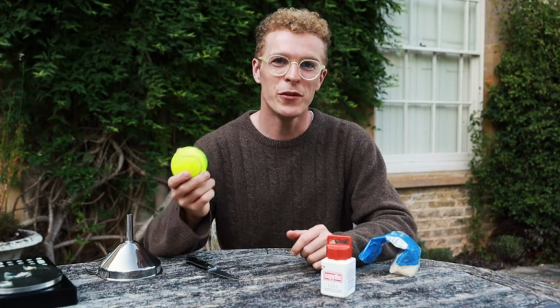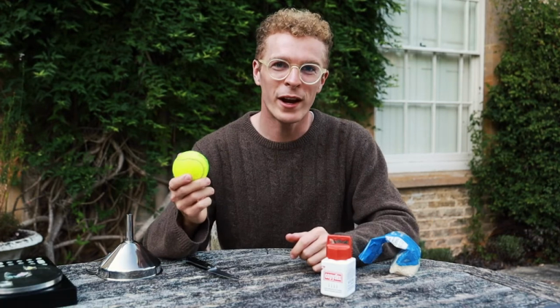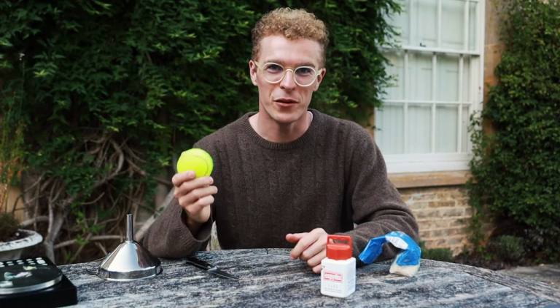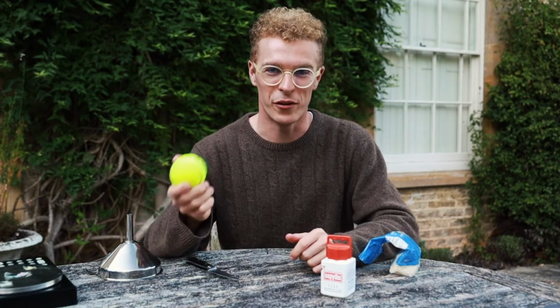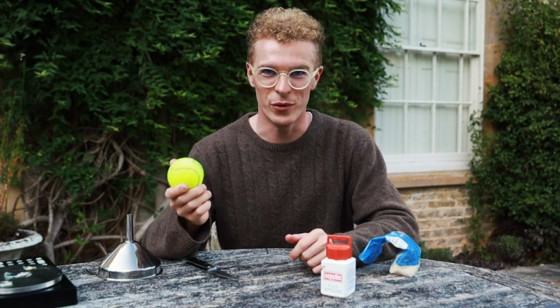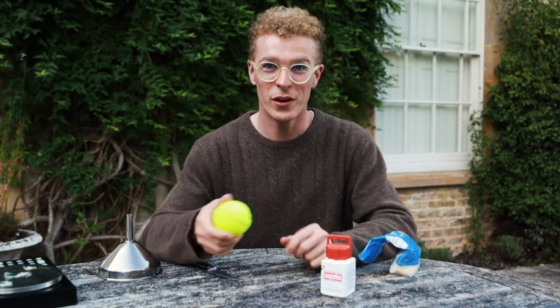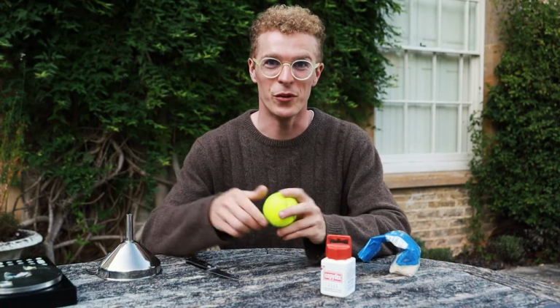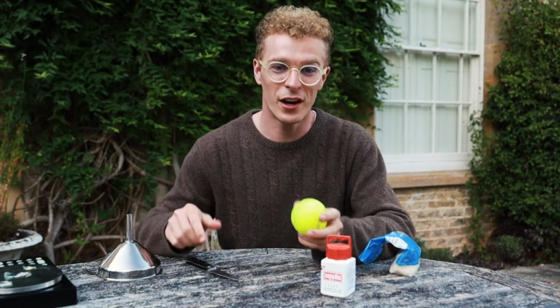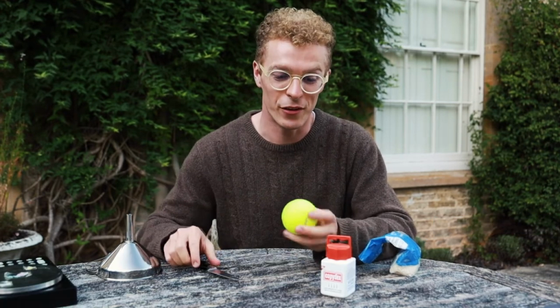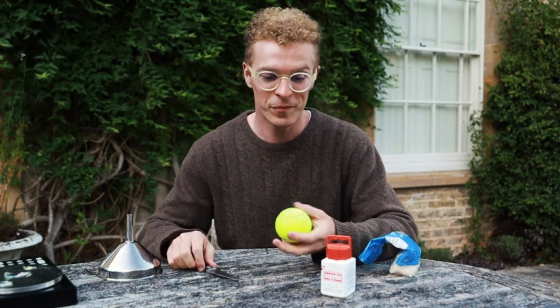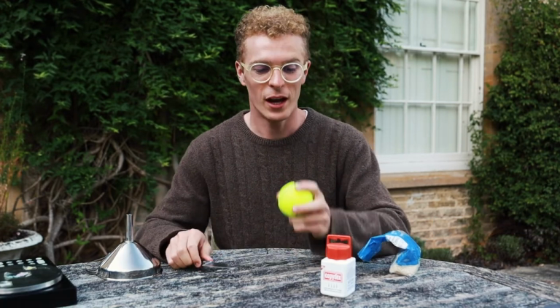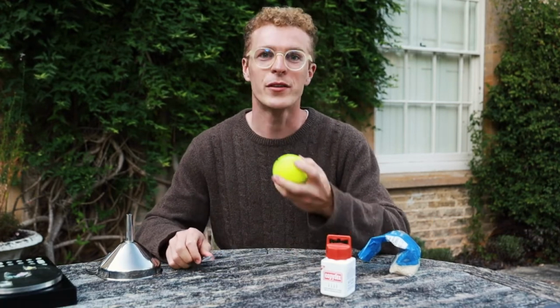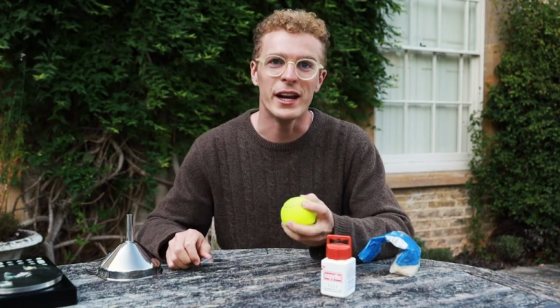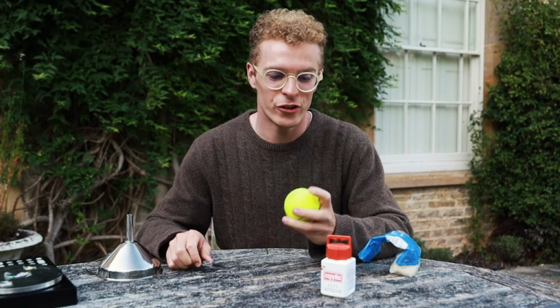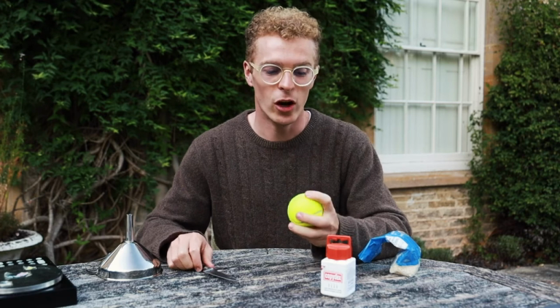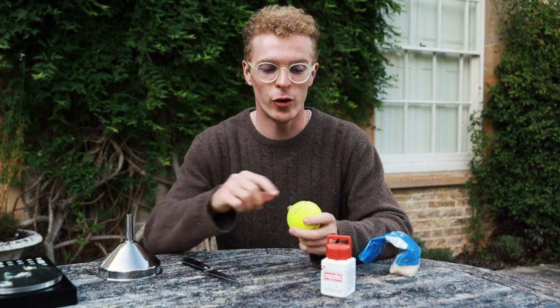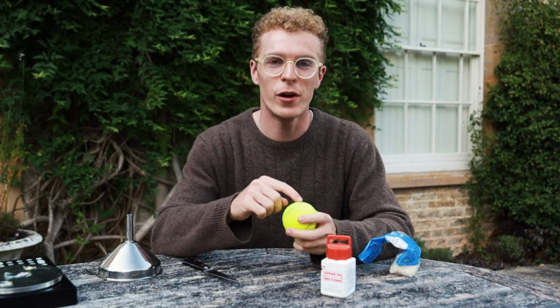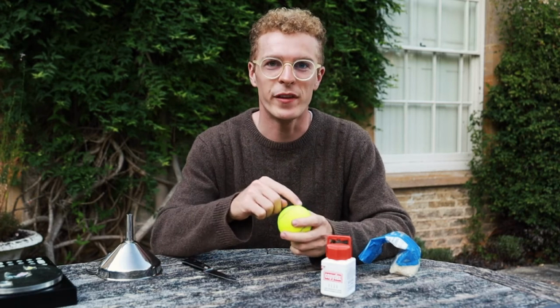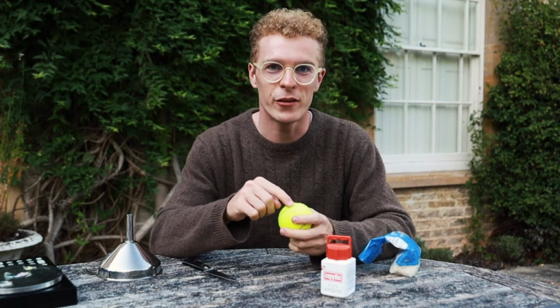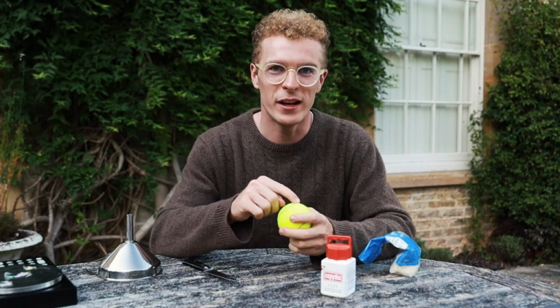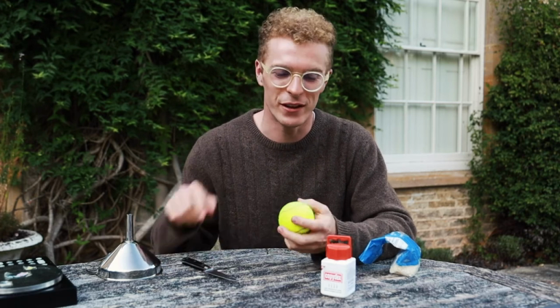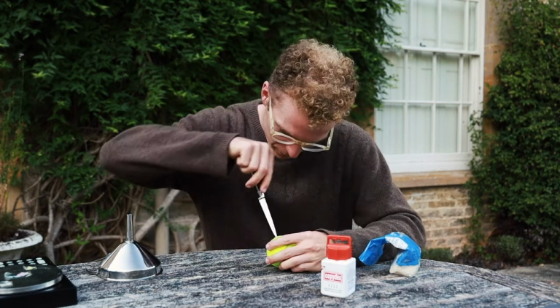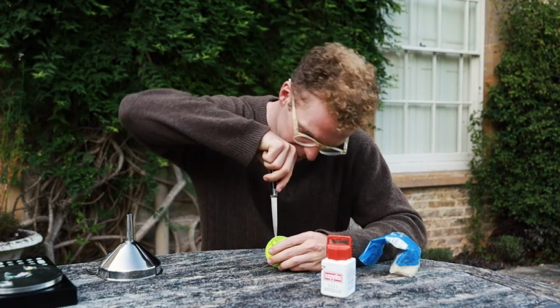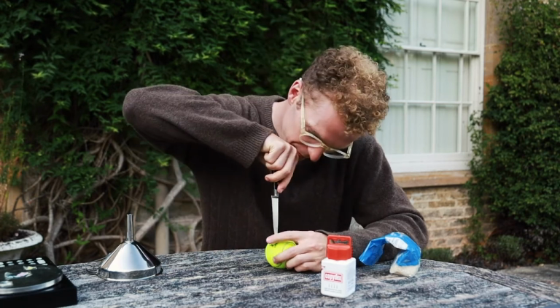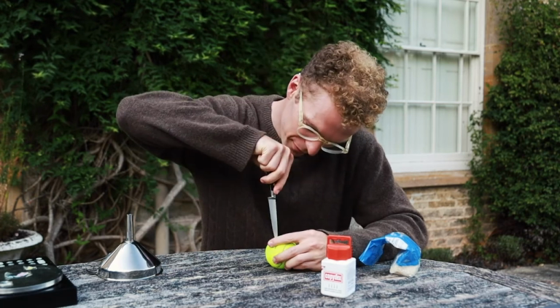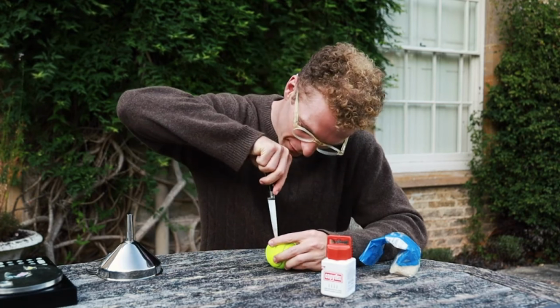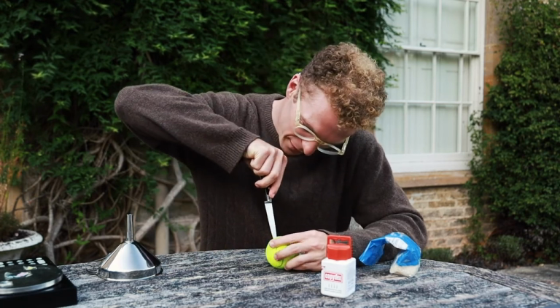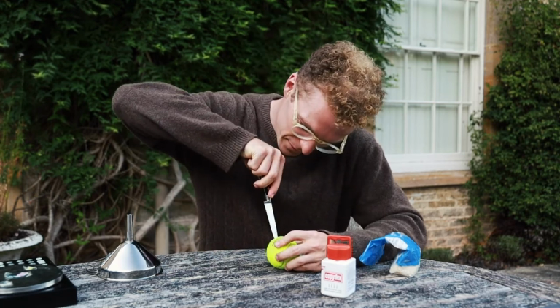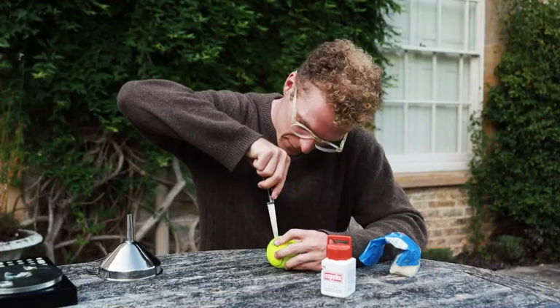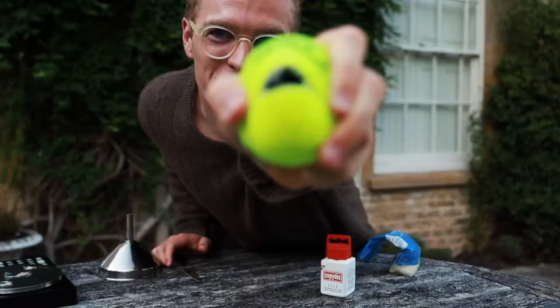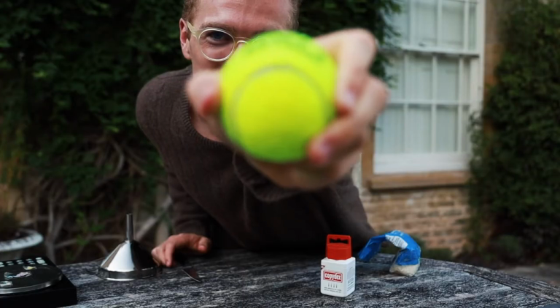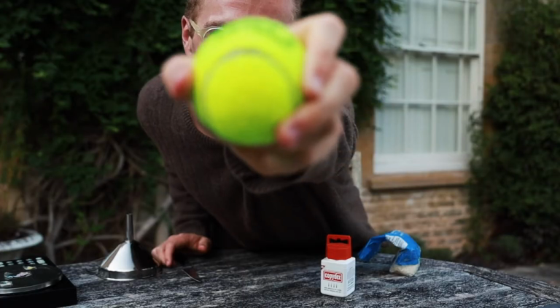Once you've weighed out your tennis balls, you want to cut into them about an inch along one of the smilier bits so that you can open them up like this.